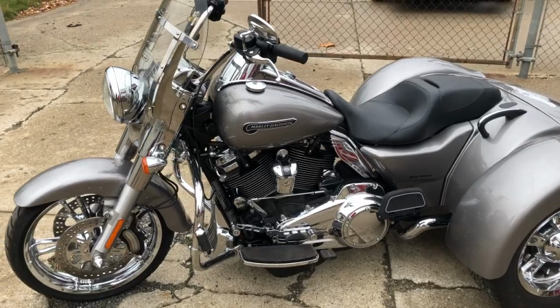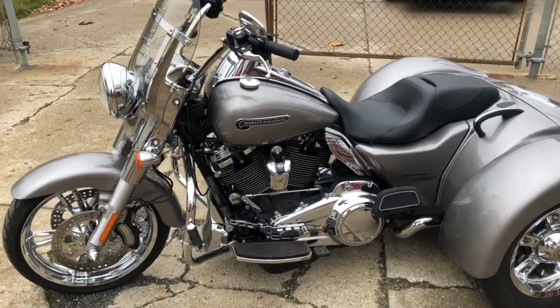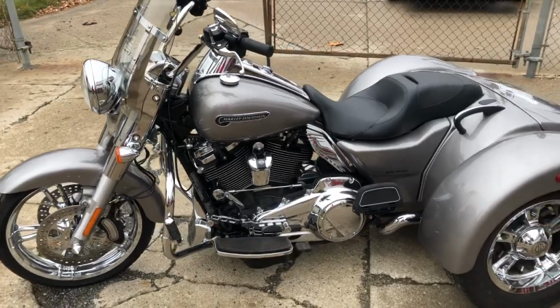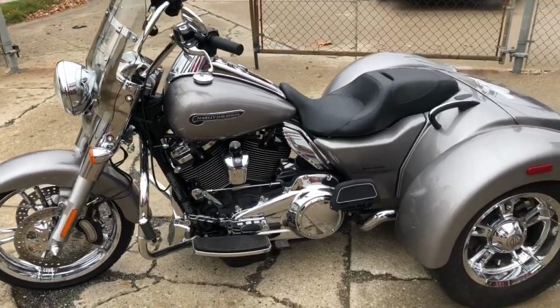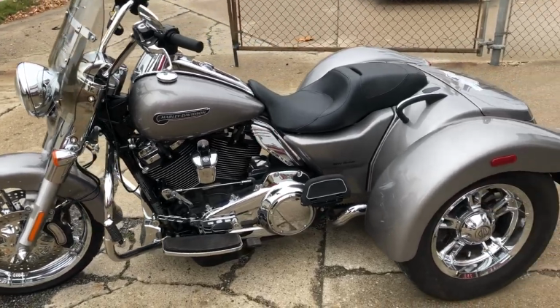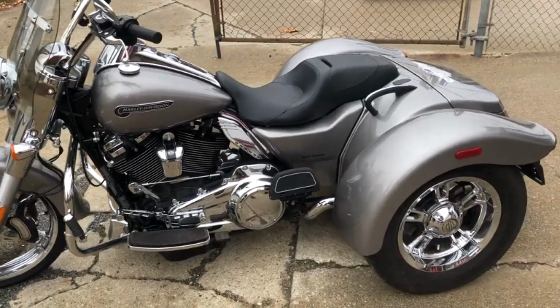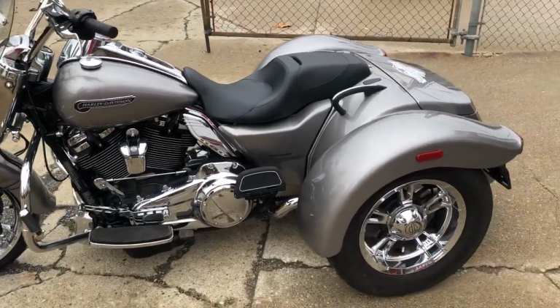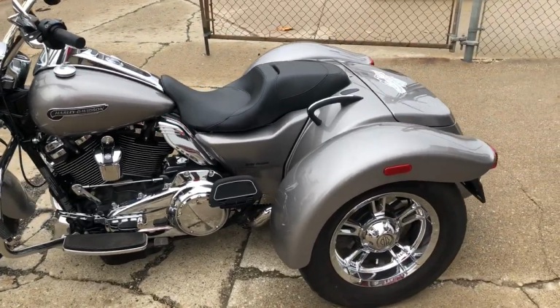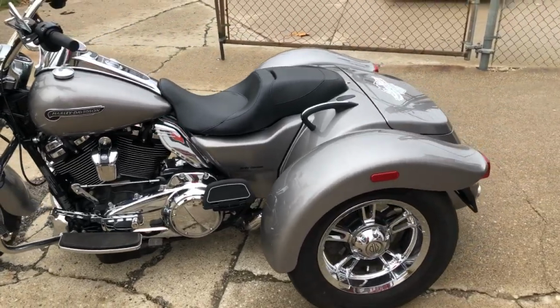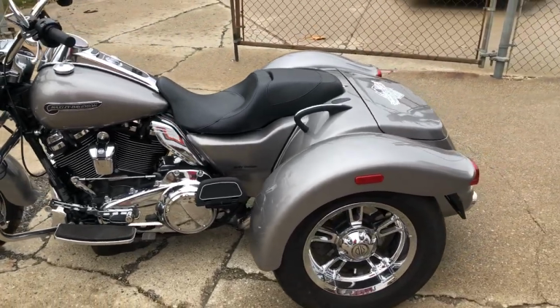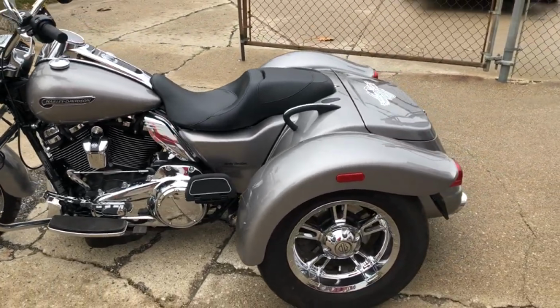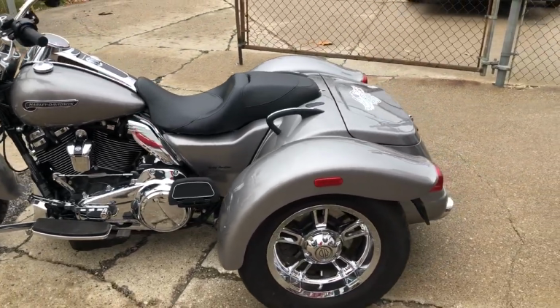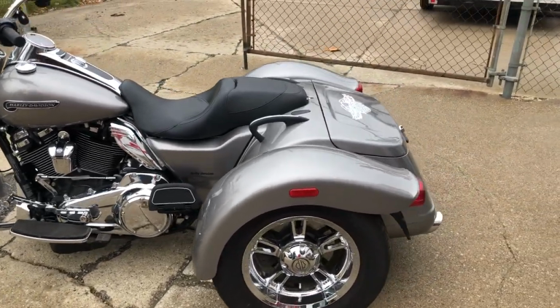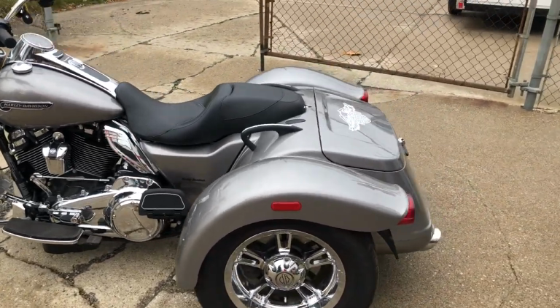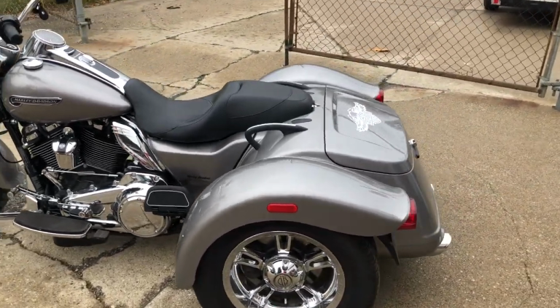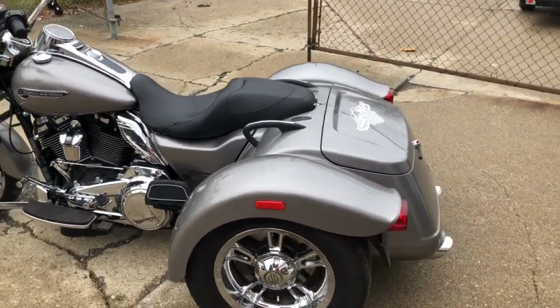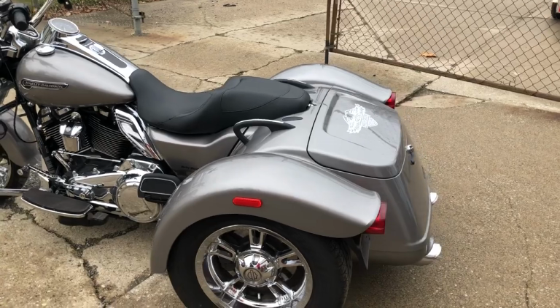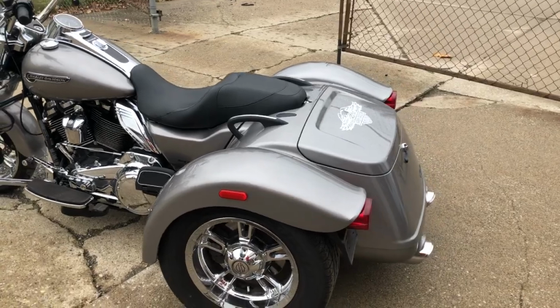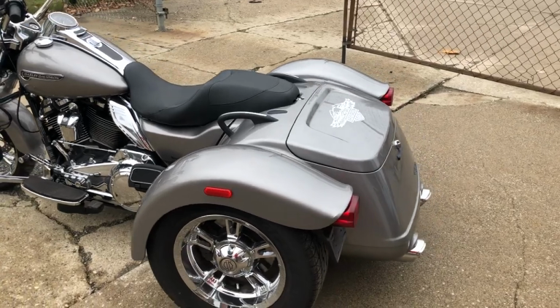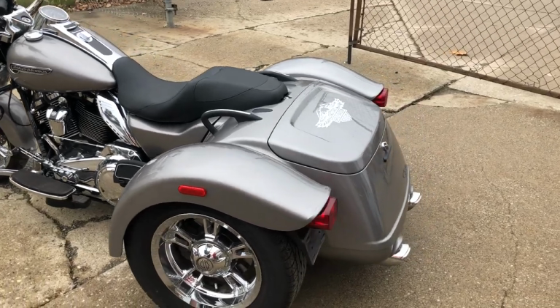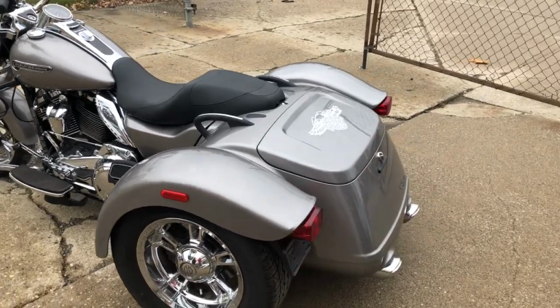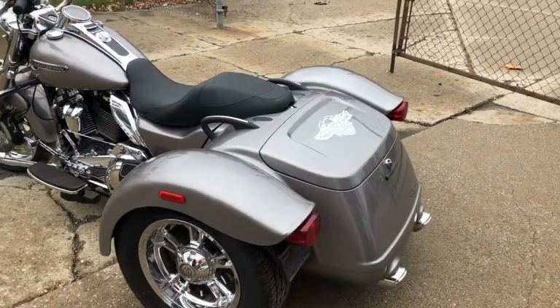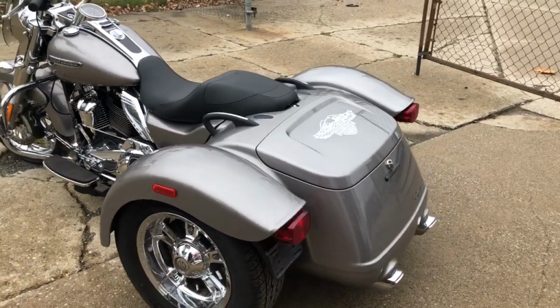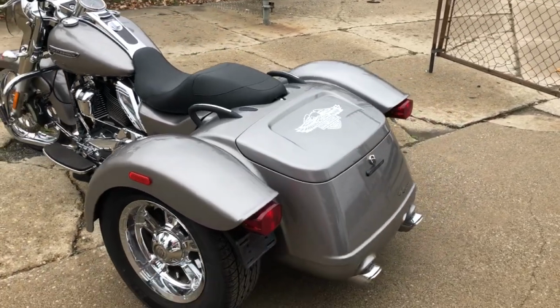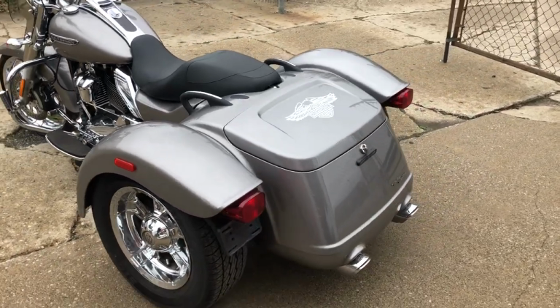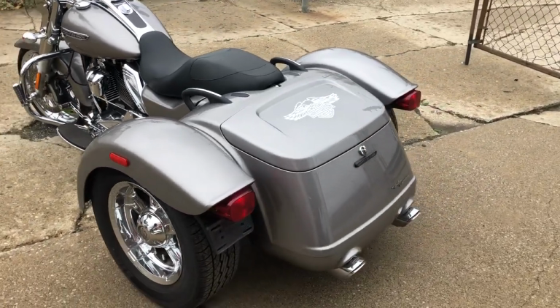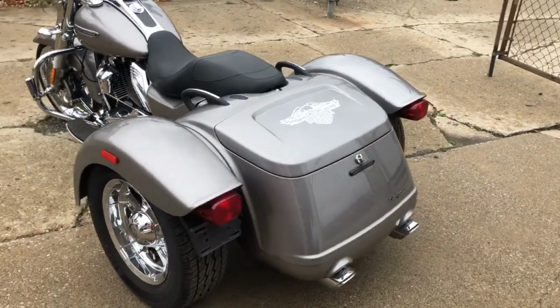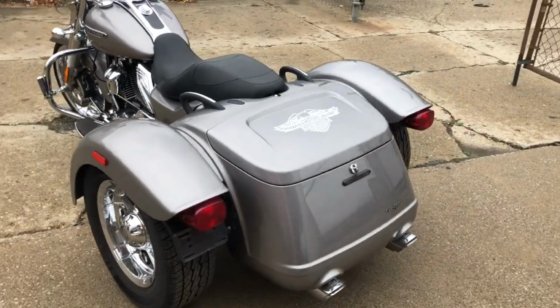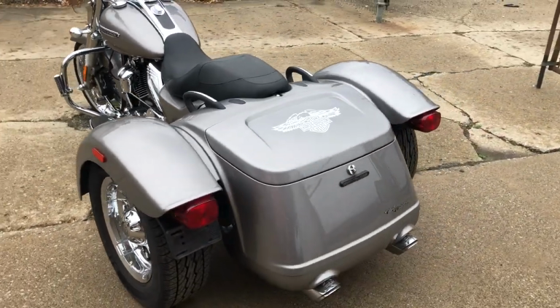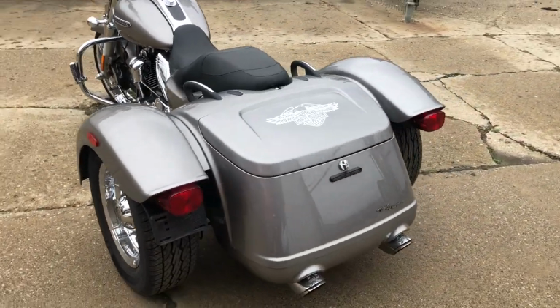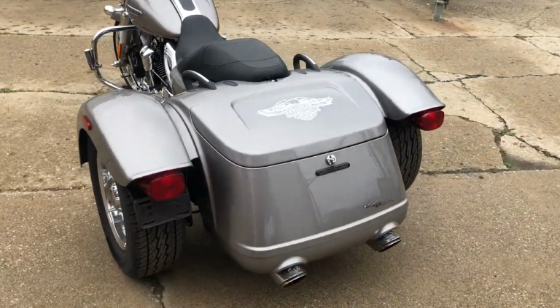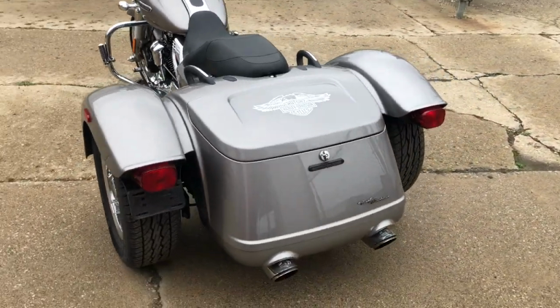Hey guys, ApprovalPowerSports.com here doing some videos on some stuff that just came in. Anybody looking for a cheaper trike to get on? This is it, guys. We've got a 2017 Harley Freewheeler for sale.